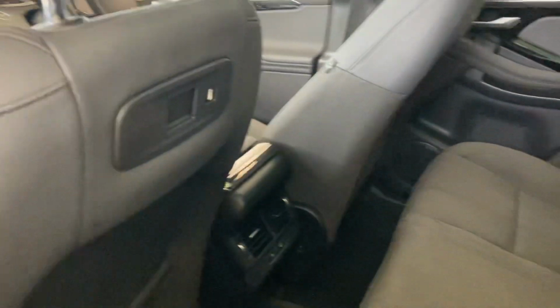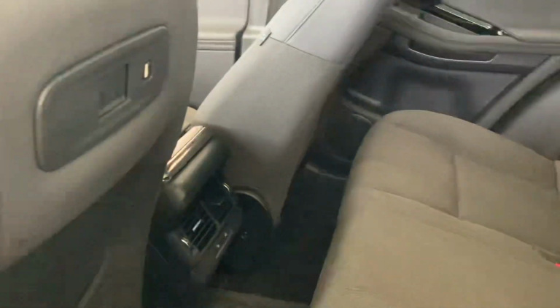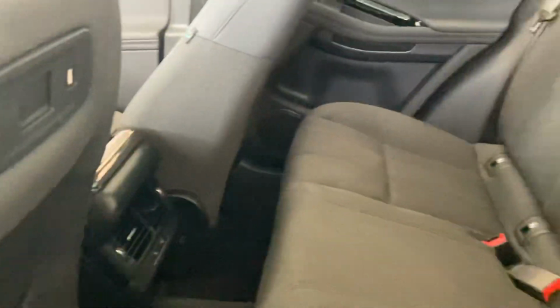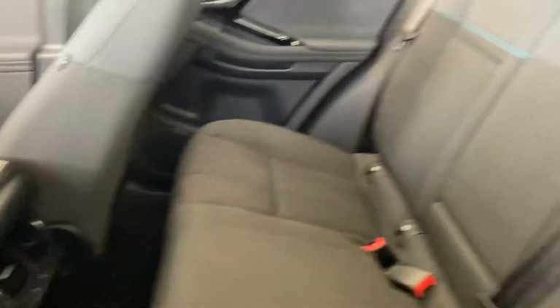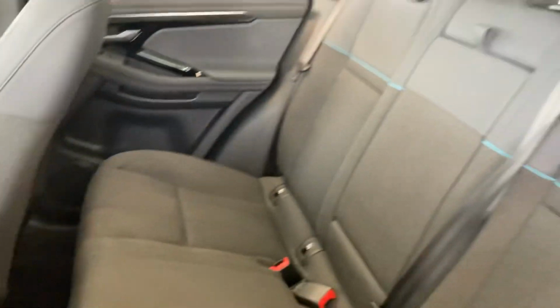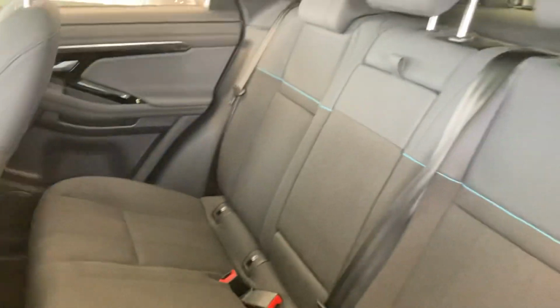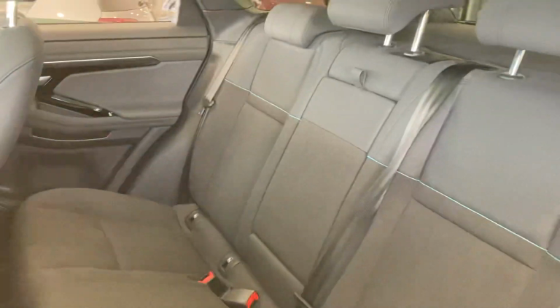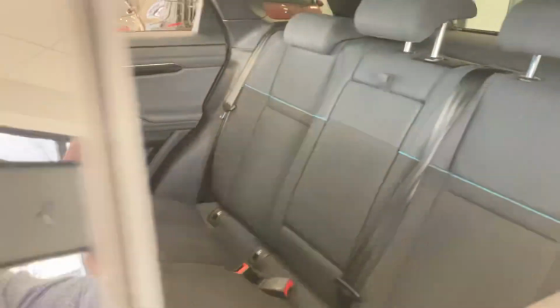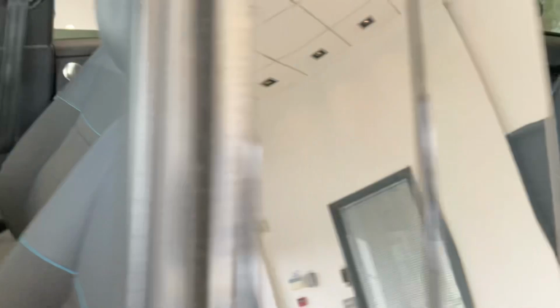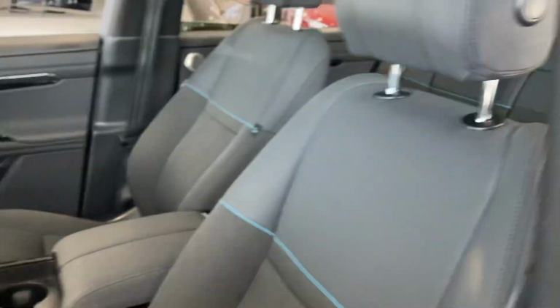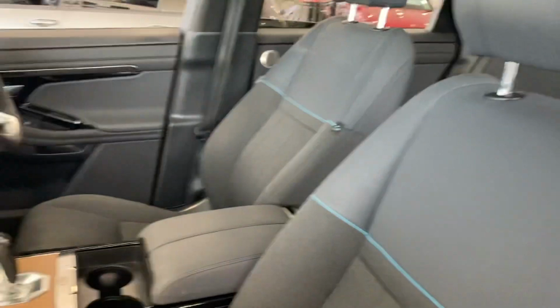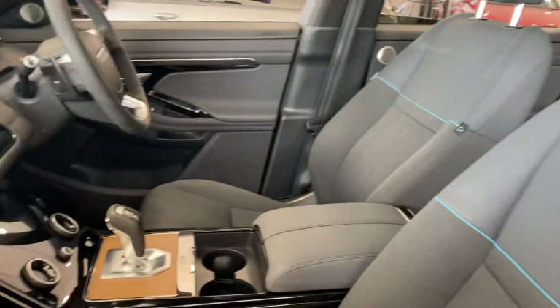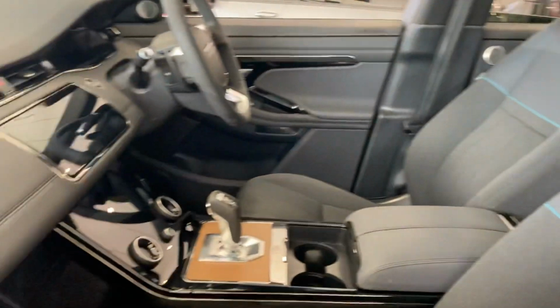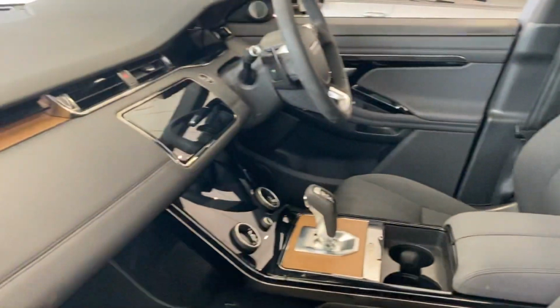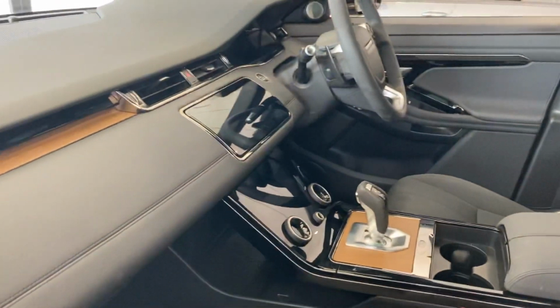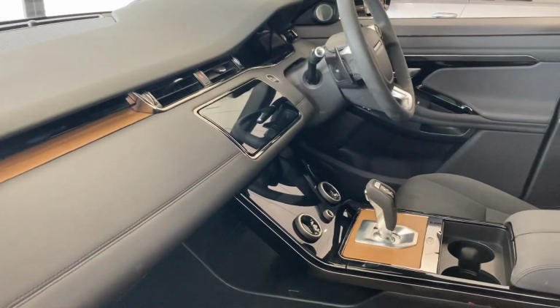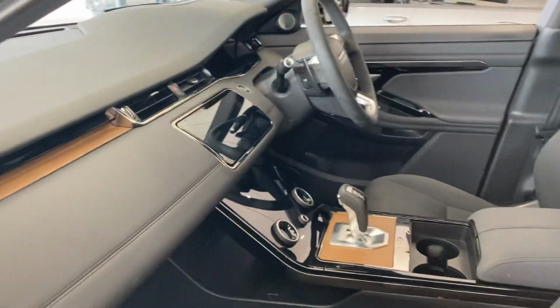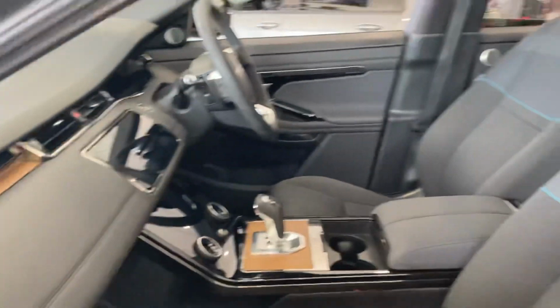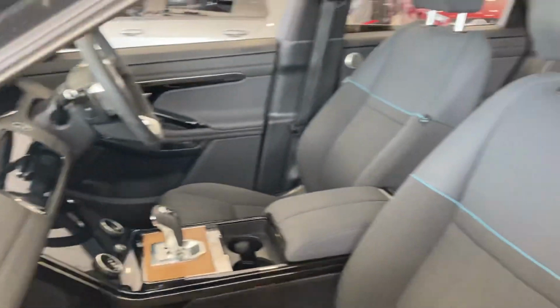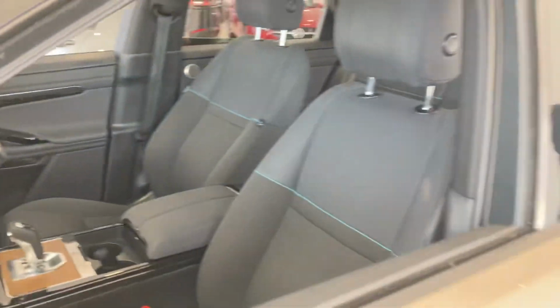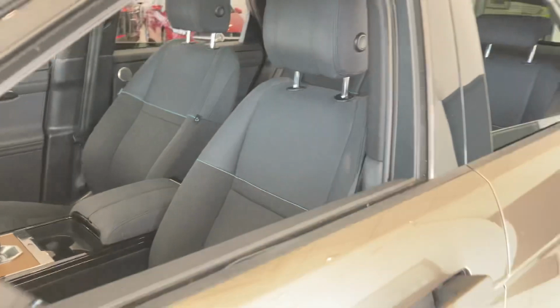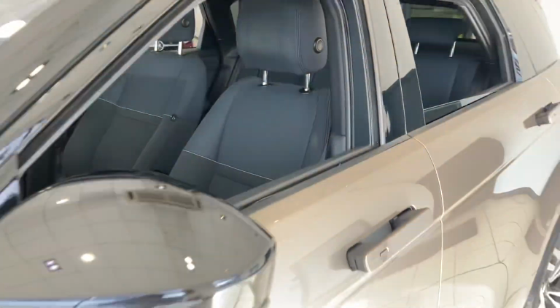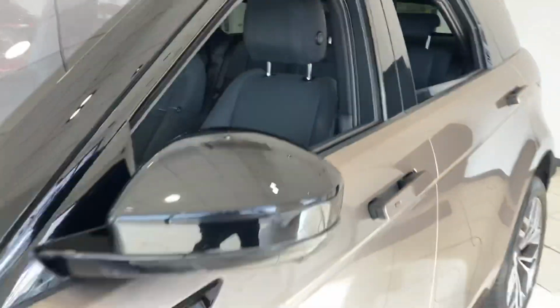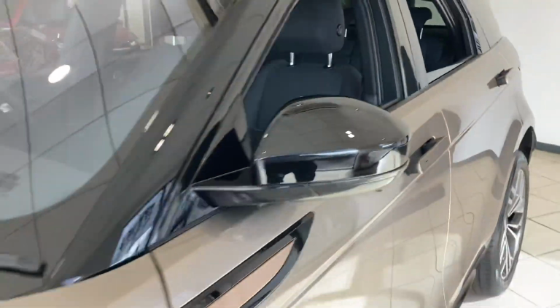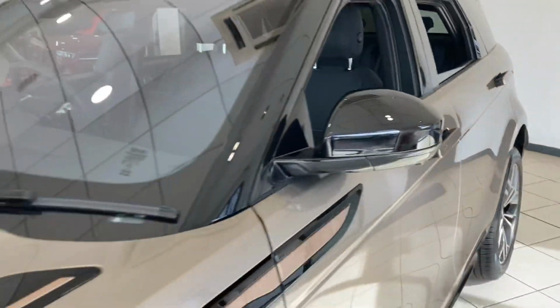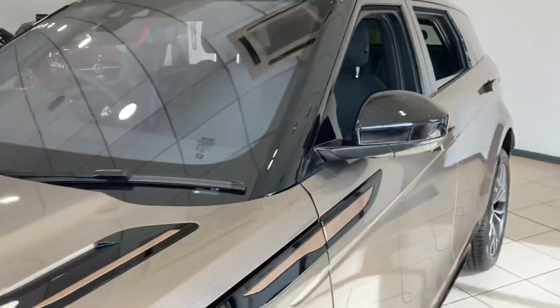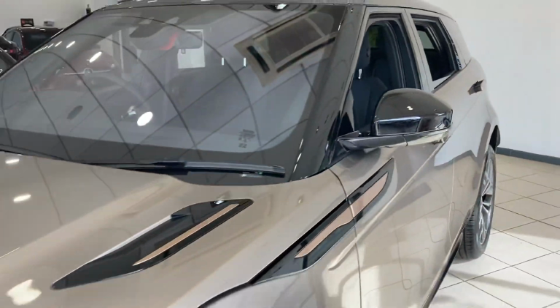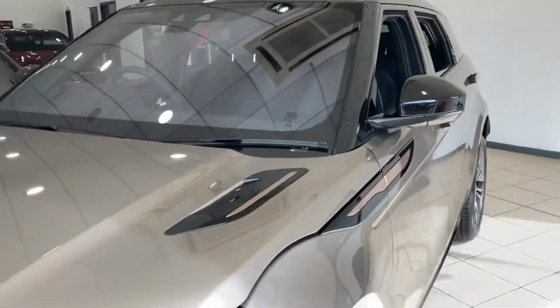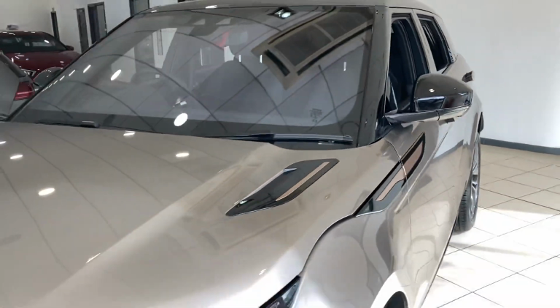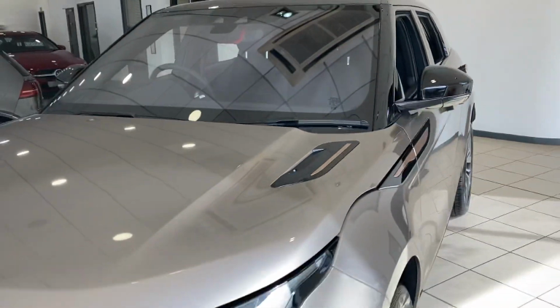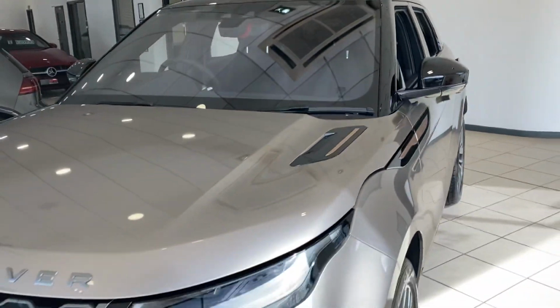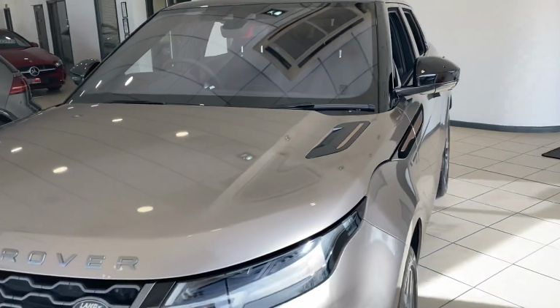It has heated rear seats as well as heated front seats. I think this is truly a very special car.